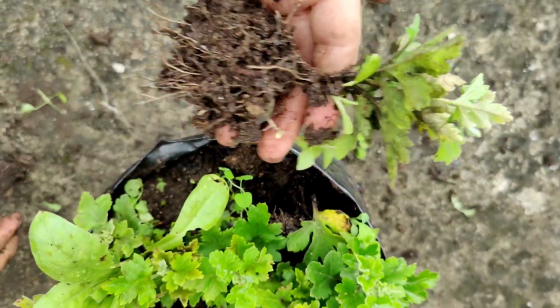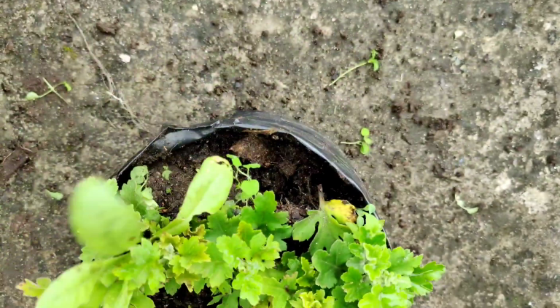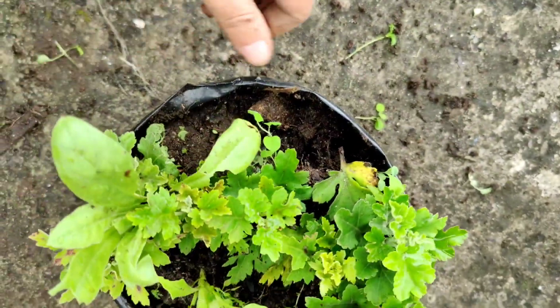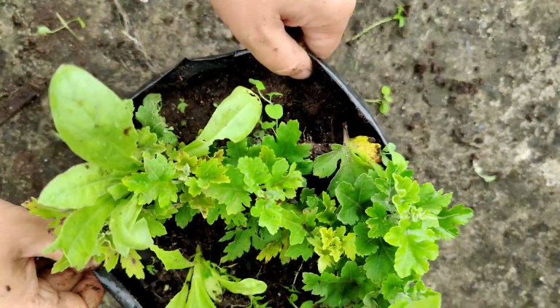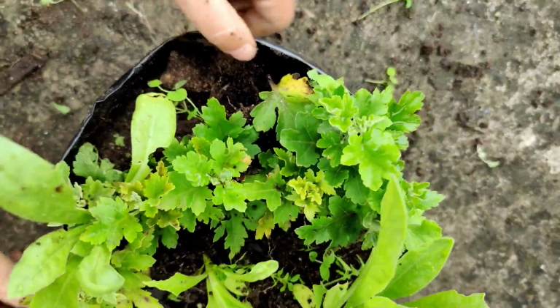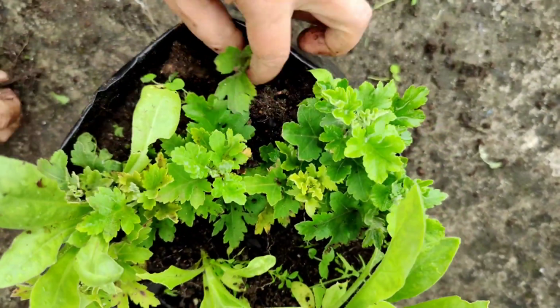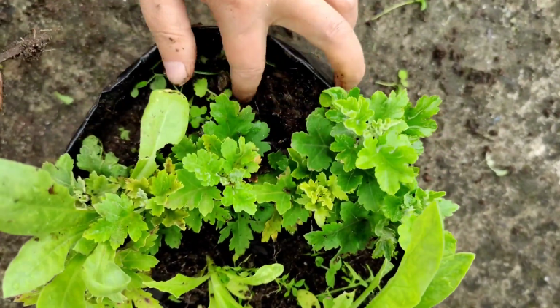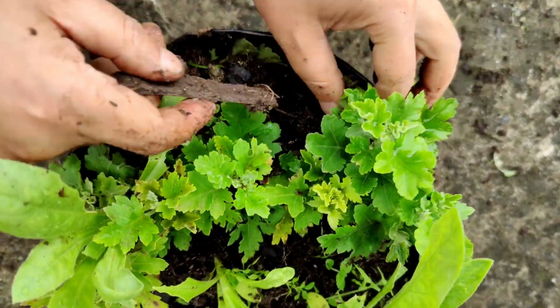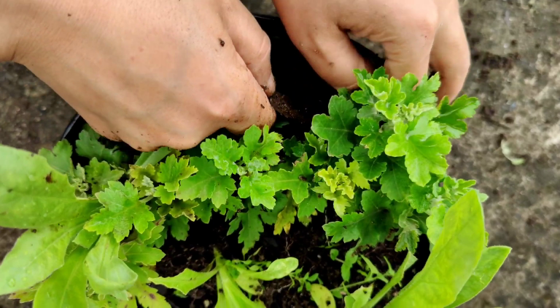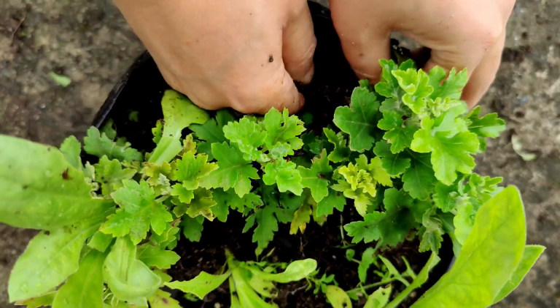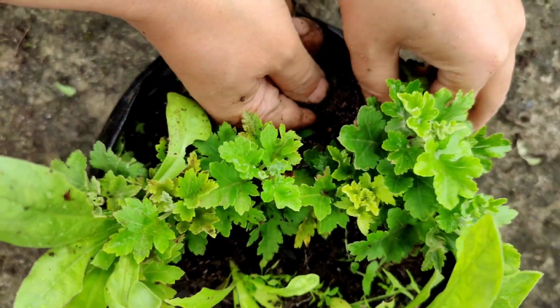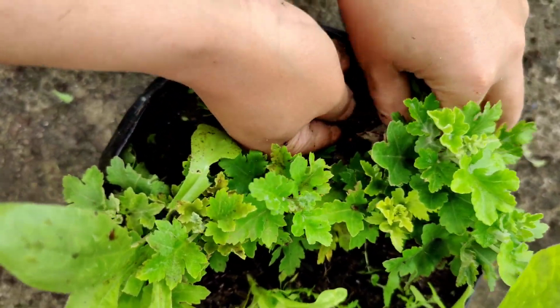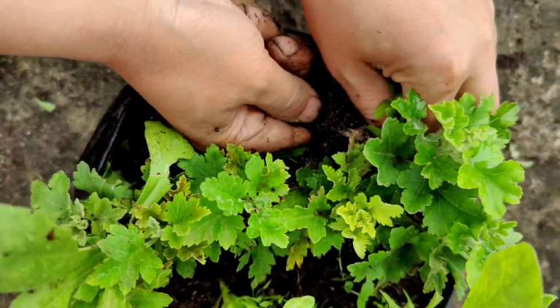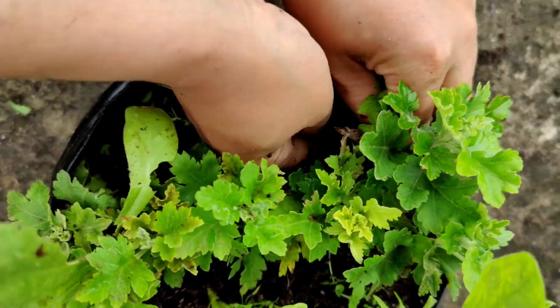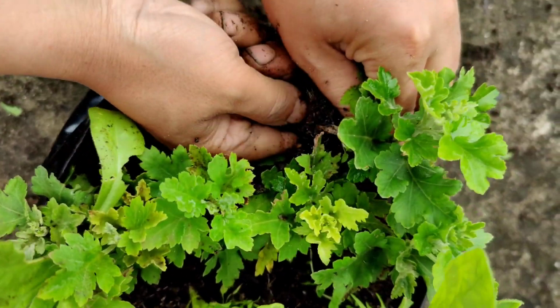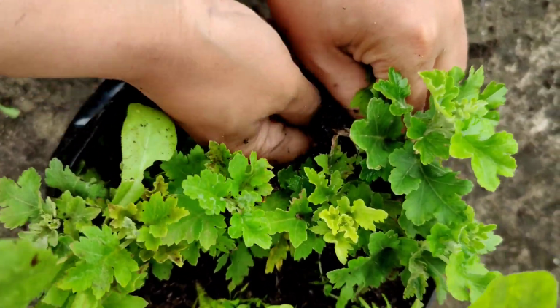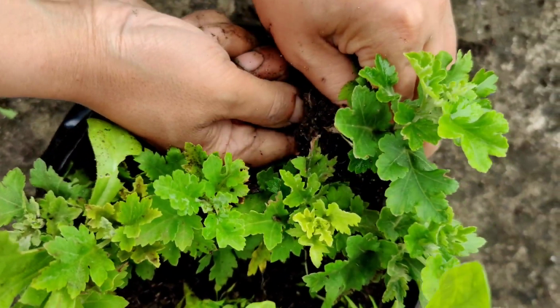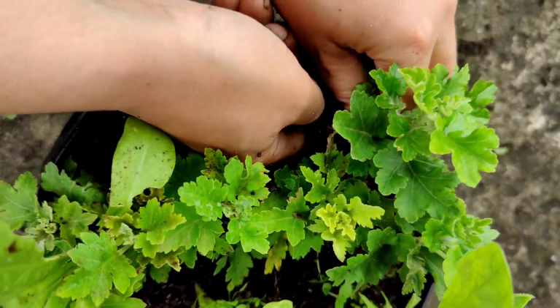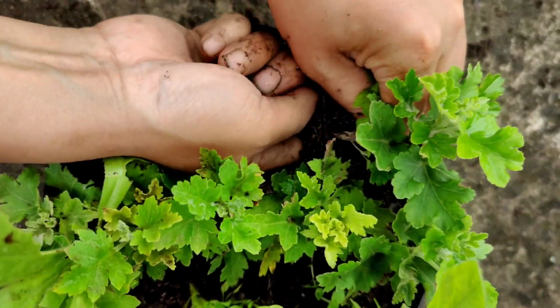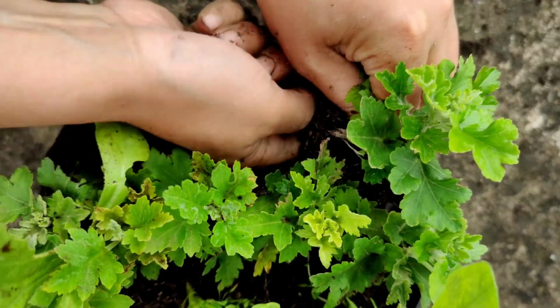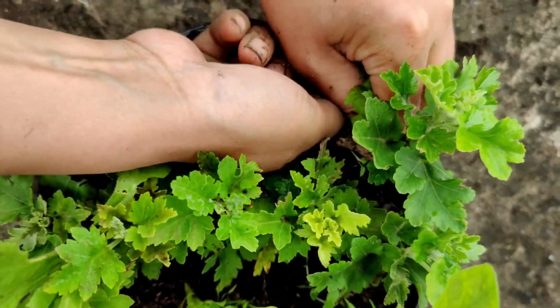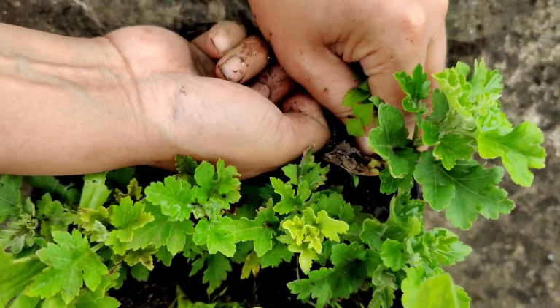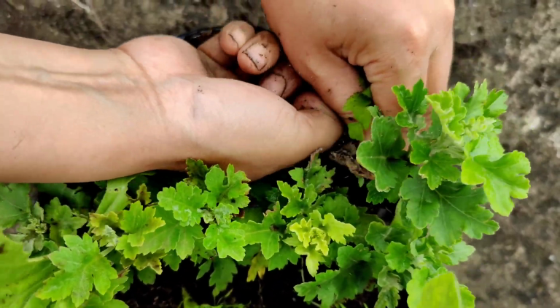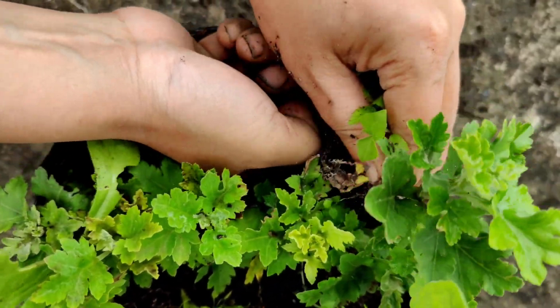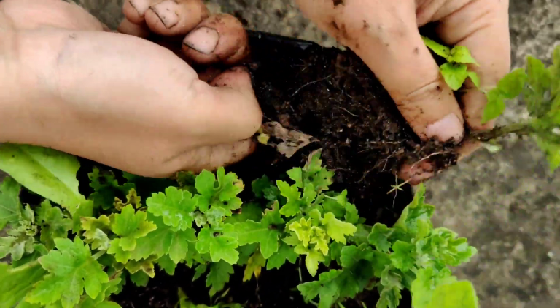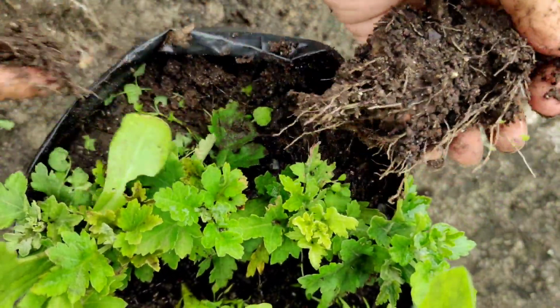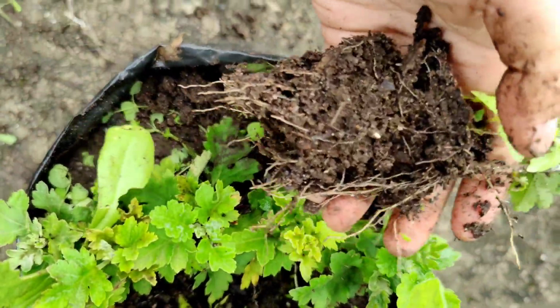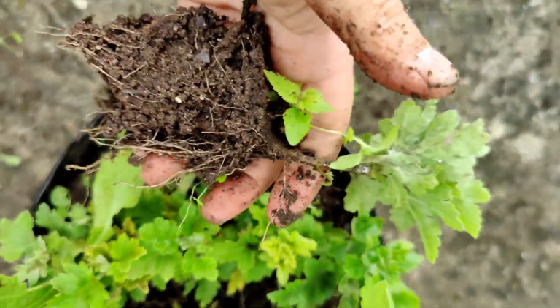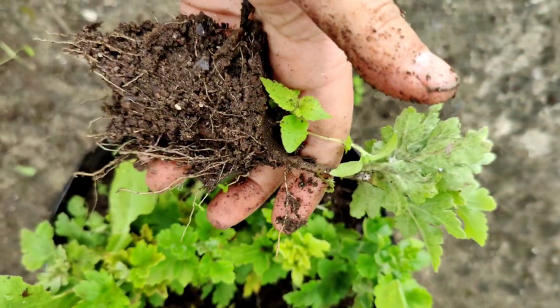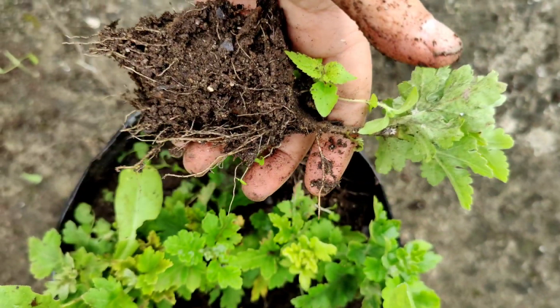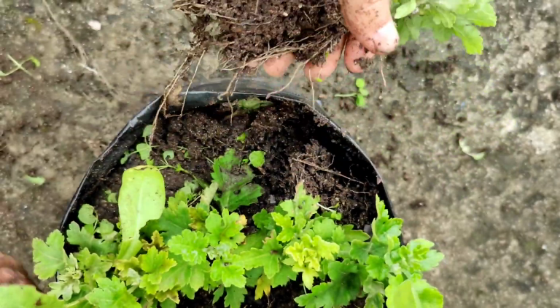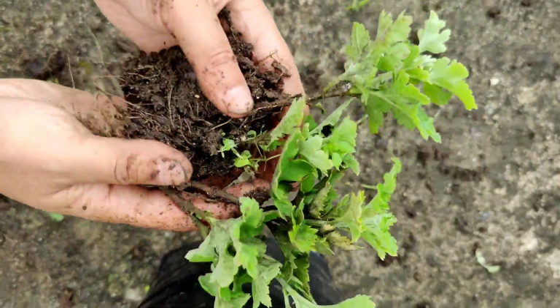From time to time, whenever the top part of the soil used to get dry, I watered these cuttings. Without using any rooting hormone, 100 percent of my cuttings have propagated successfully.